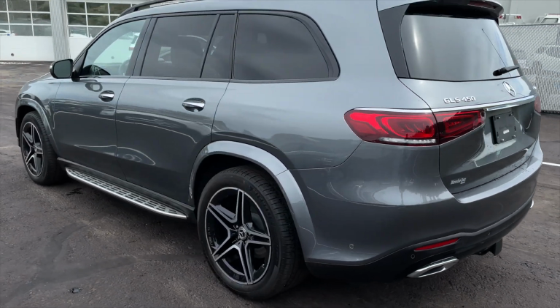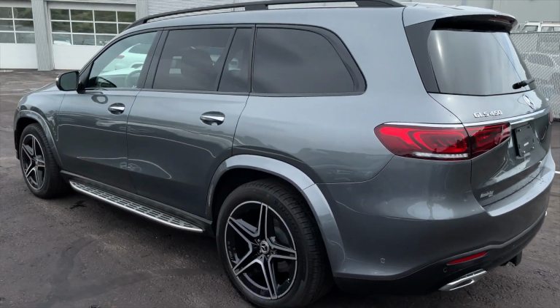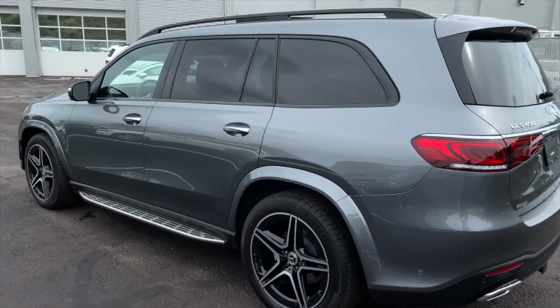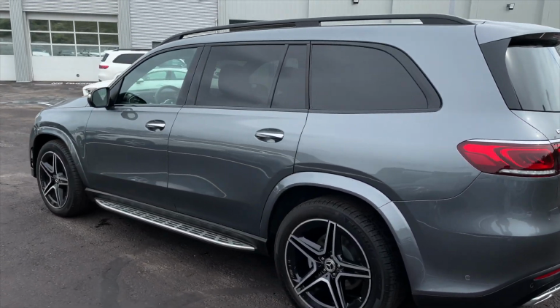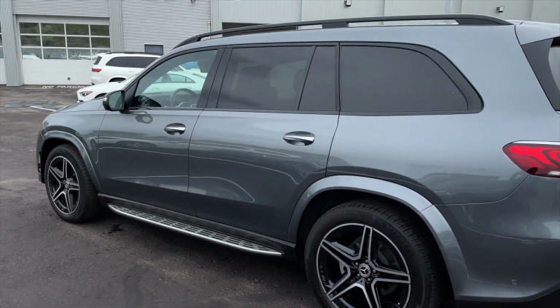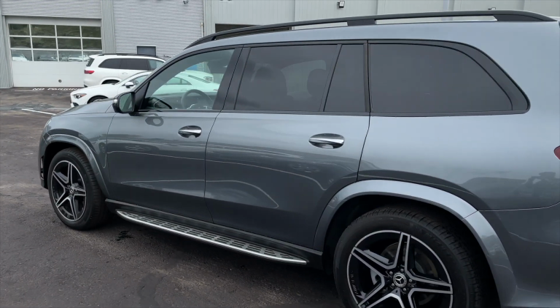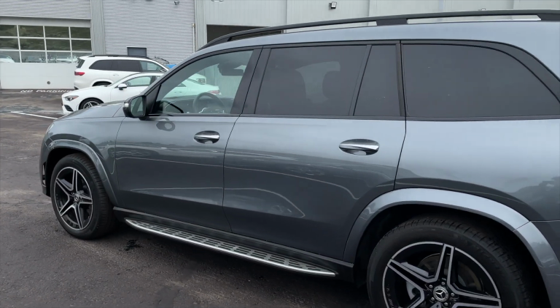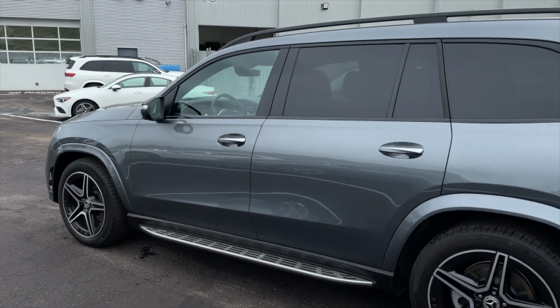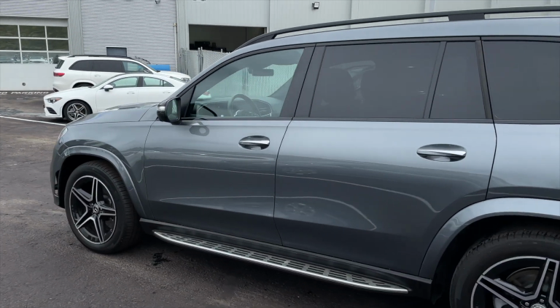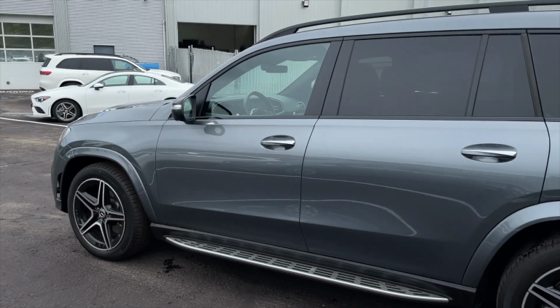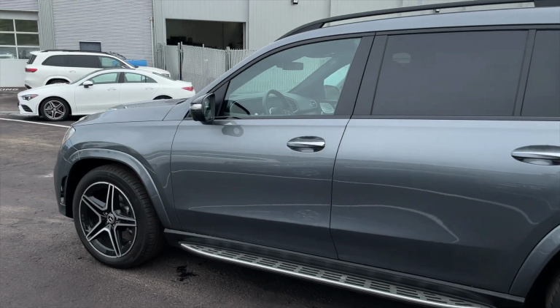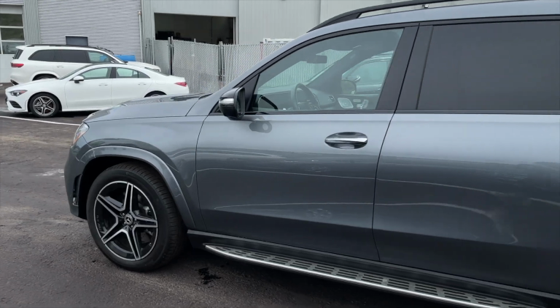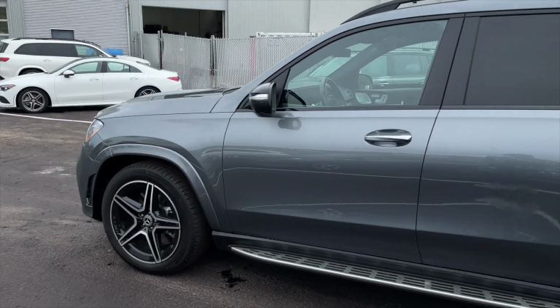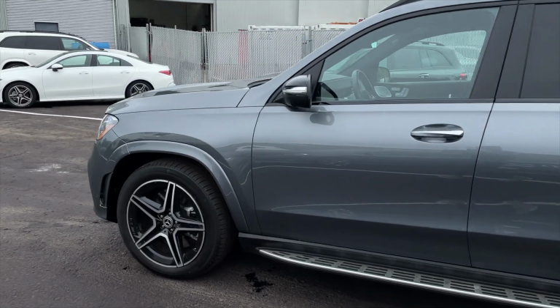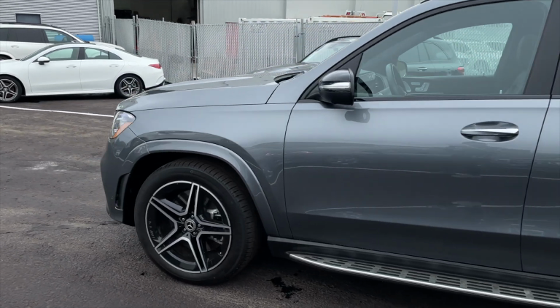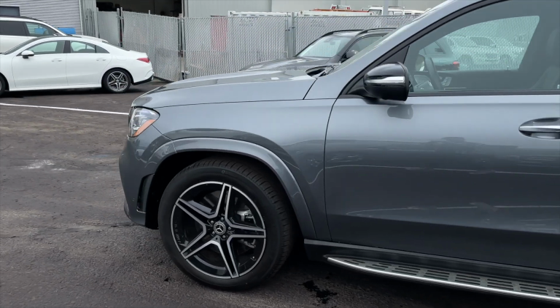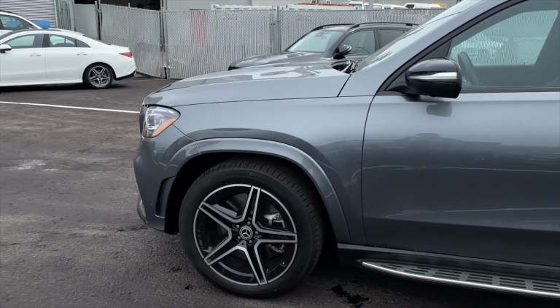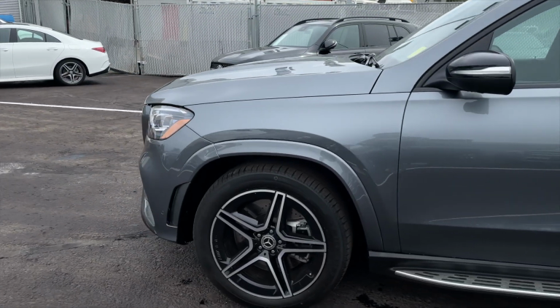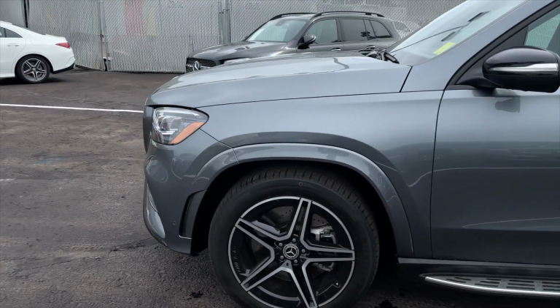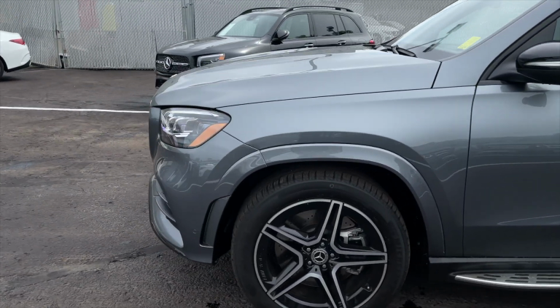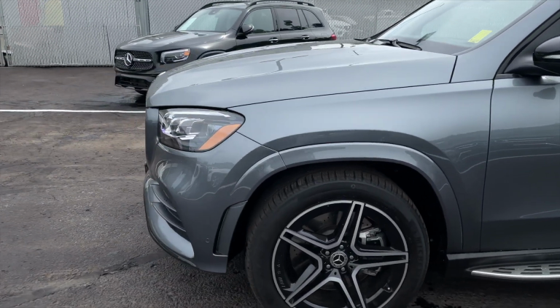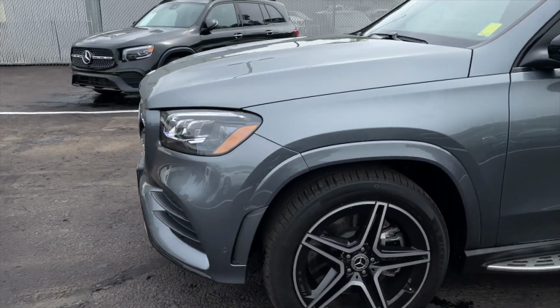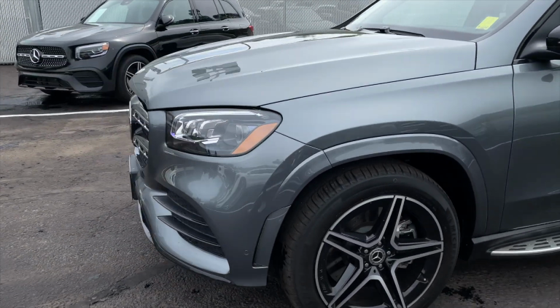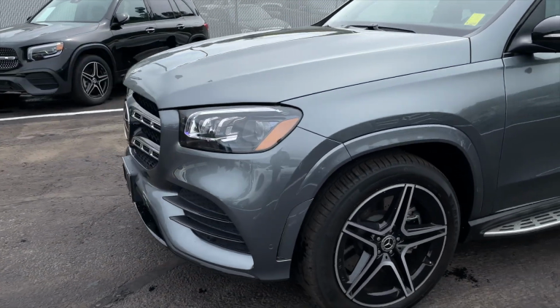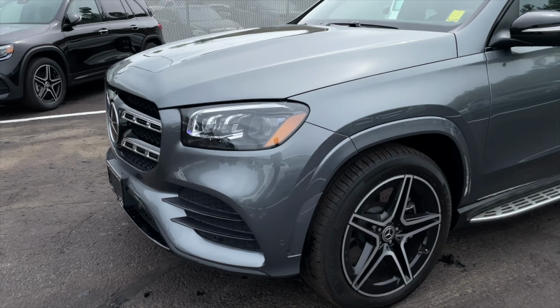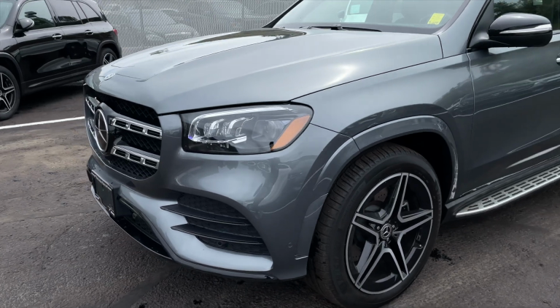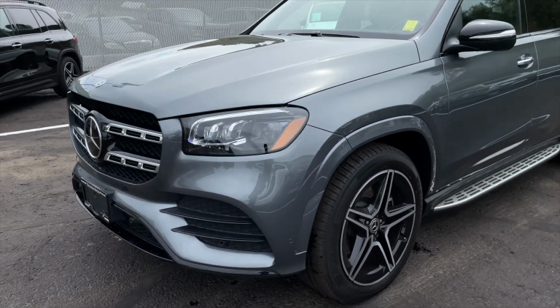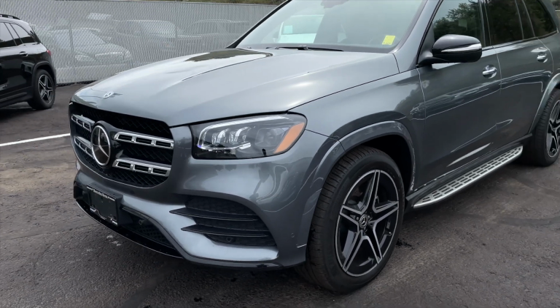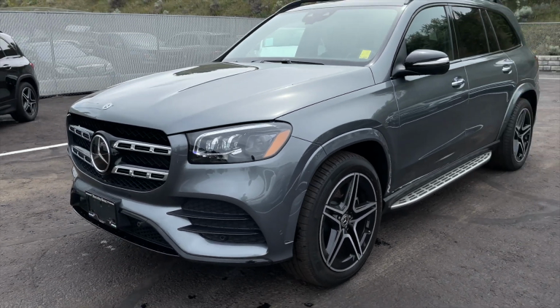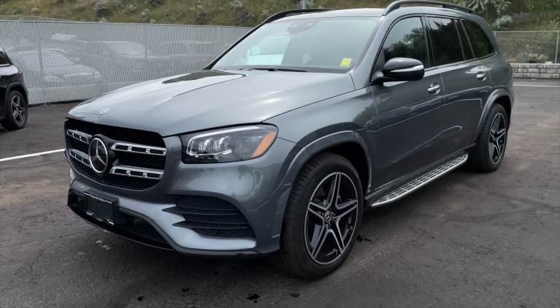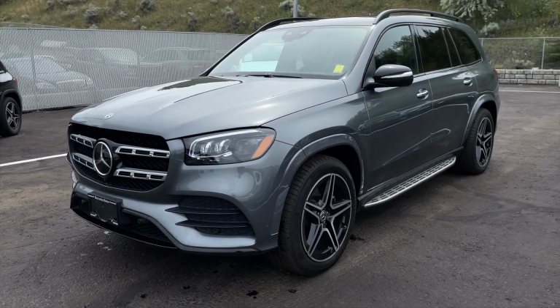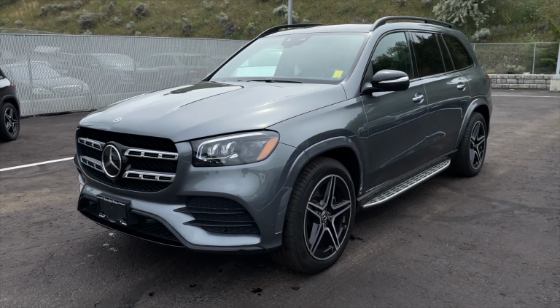This GLS has a clean Carfax, is a one-owner vehicle, and has only ever been registered here in BC. It is also equipped with the Premium Package, Intelligent Drives Package, Tech Package, and Night Package.